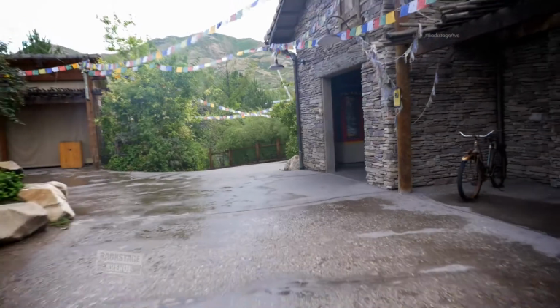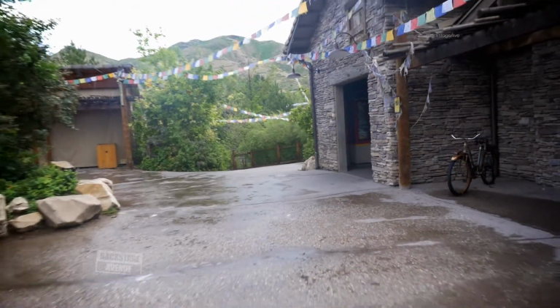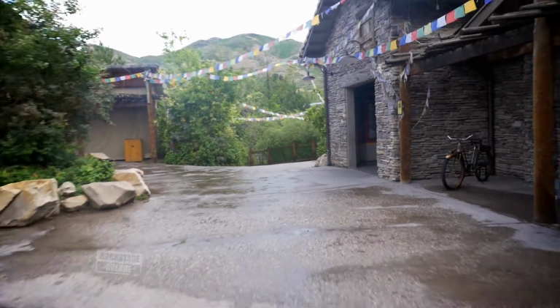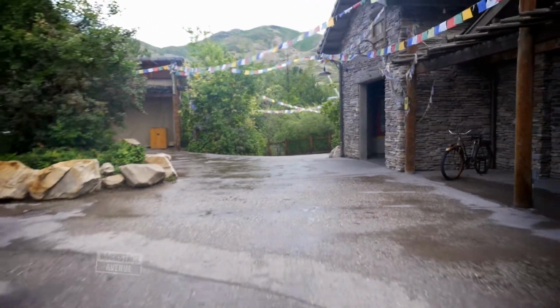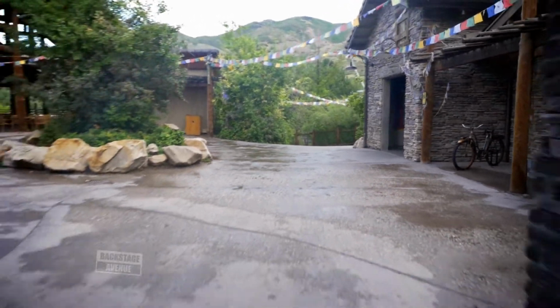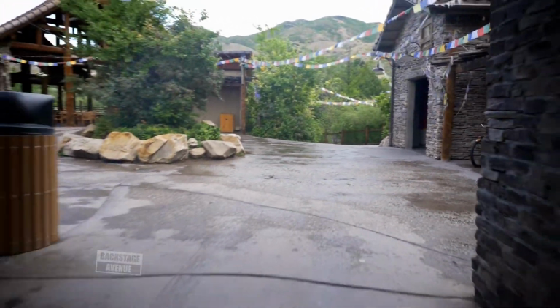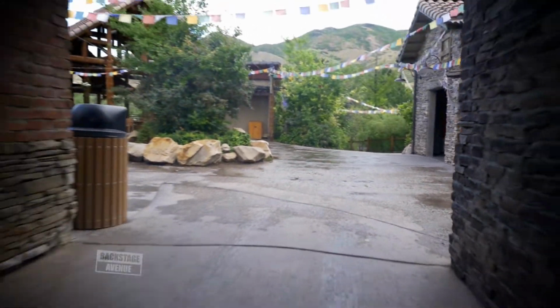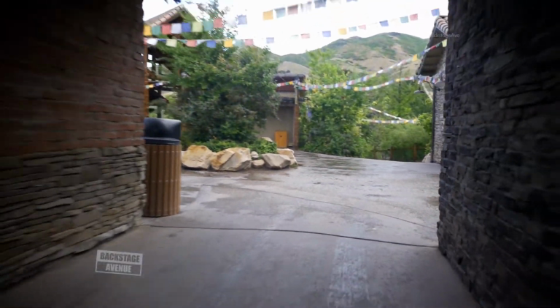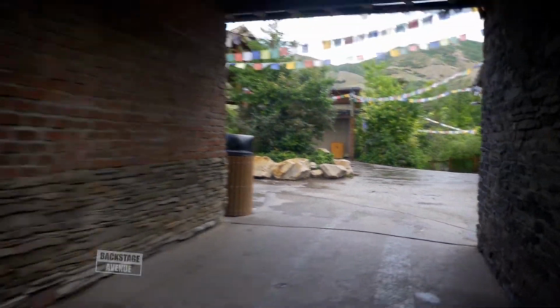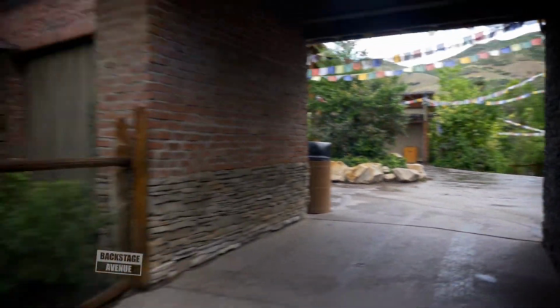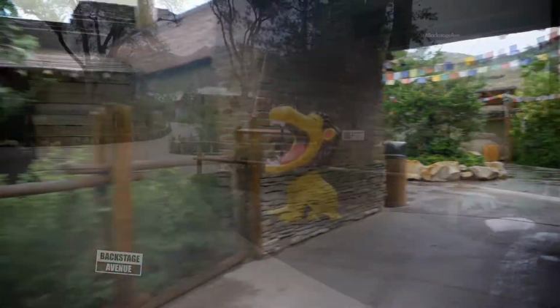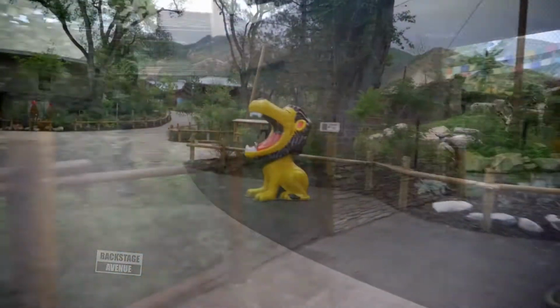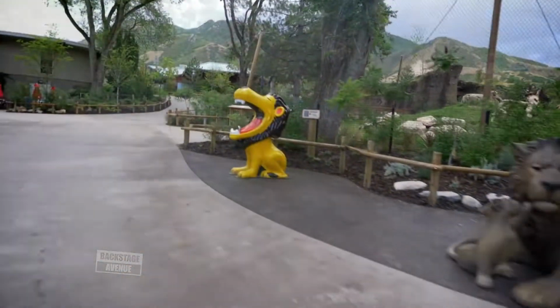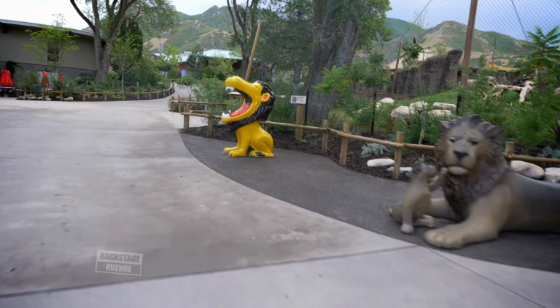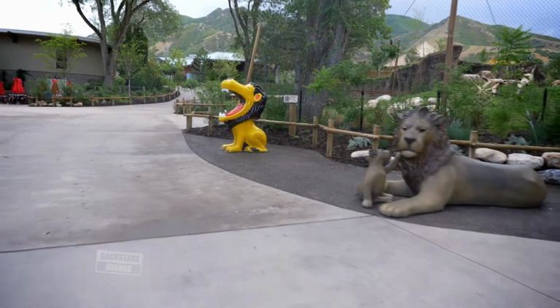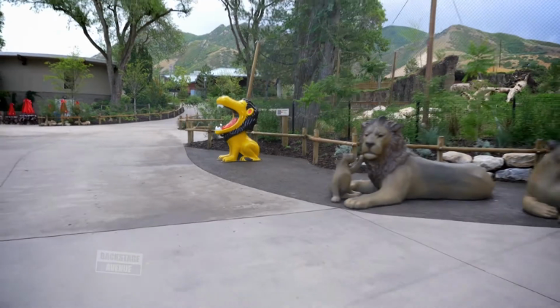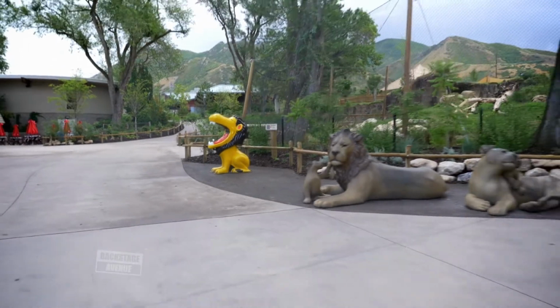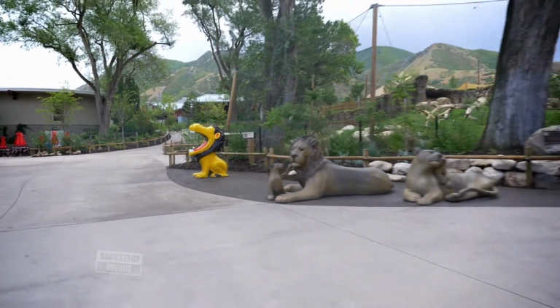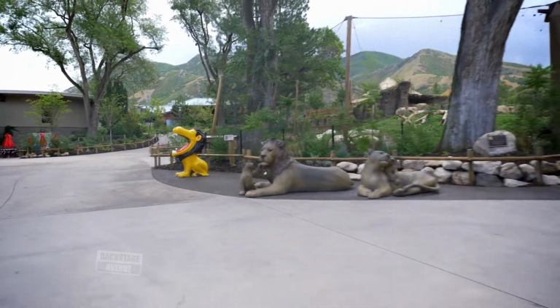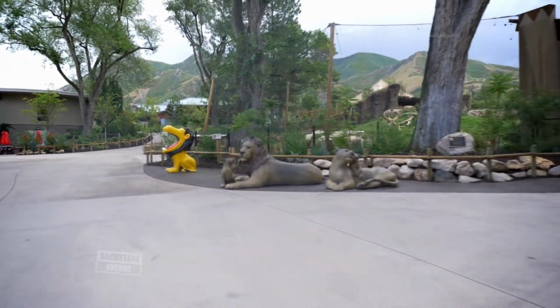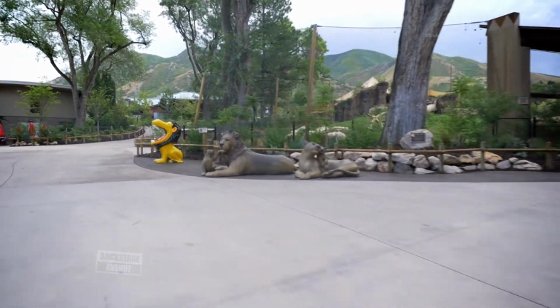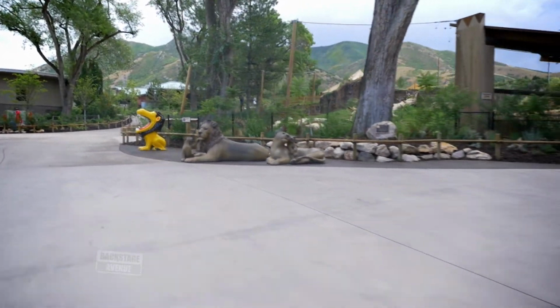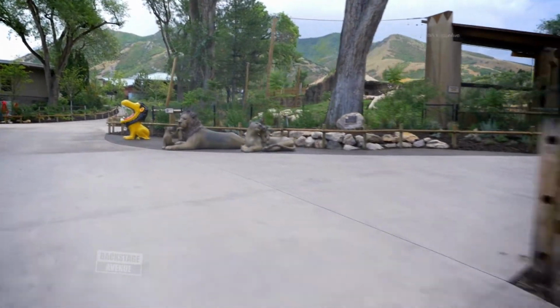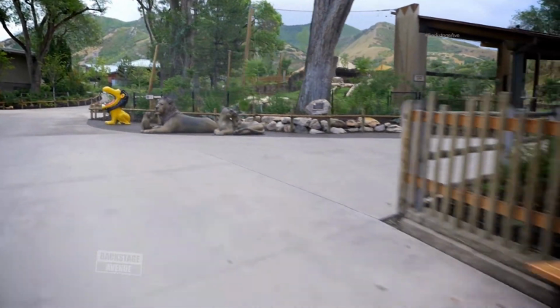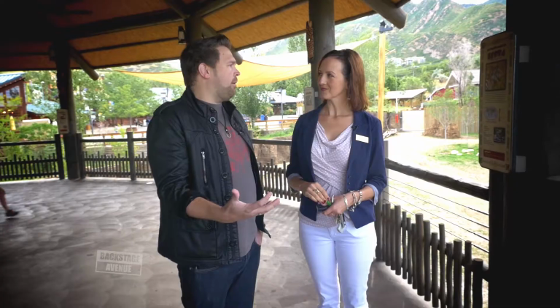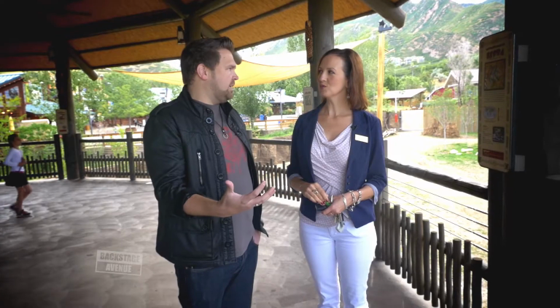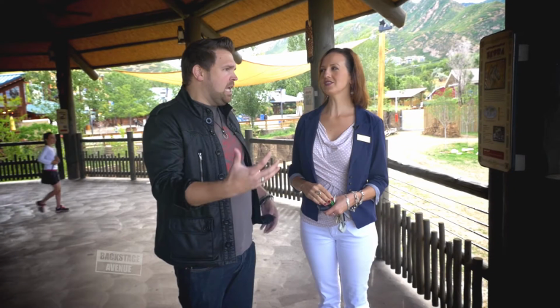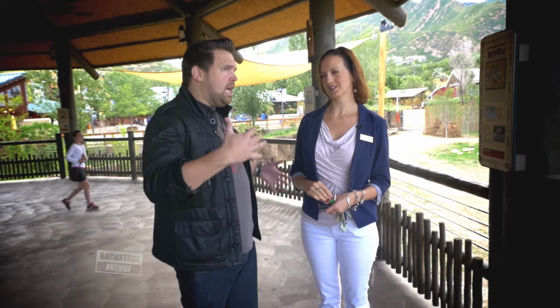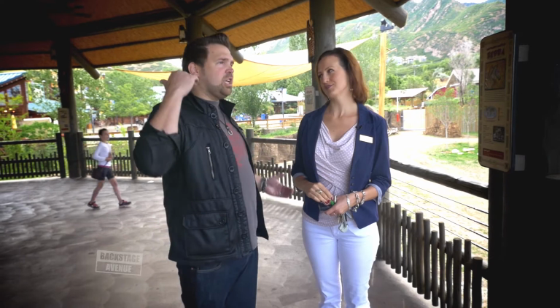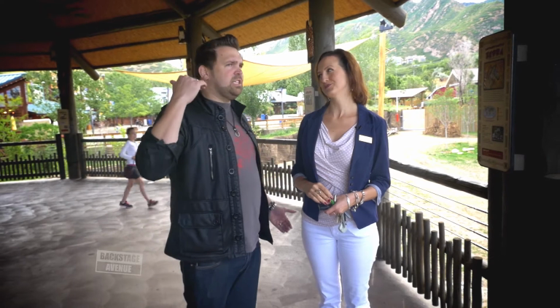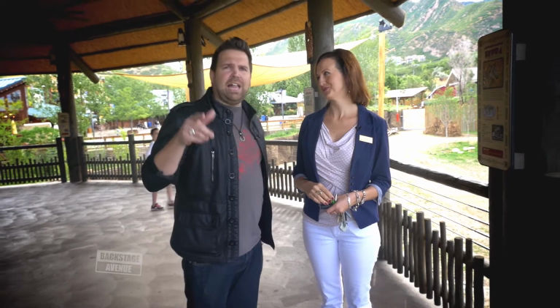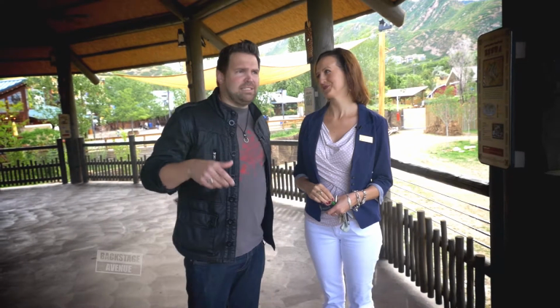If you haven't been to Hogle Zoo lately, get here. This is not the Hogle Zoo you grew up with. I would compare it to like a major theme park. It's a classy zoo.